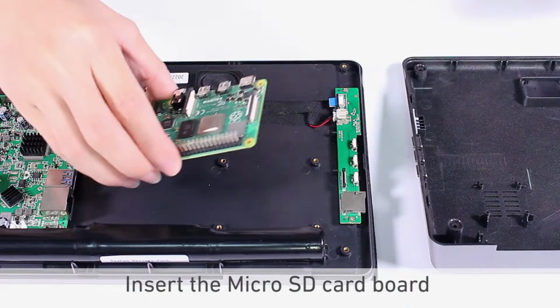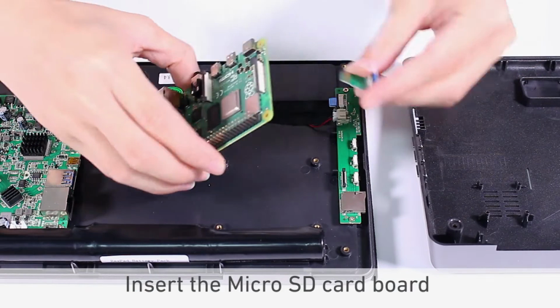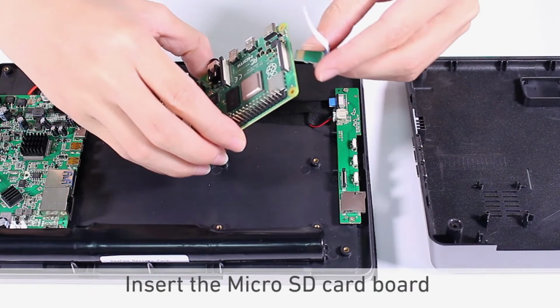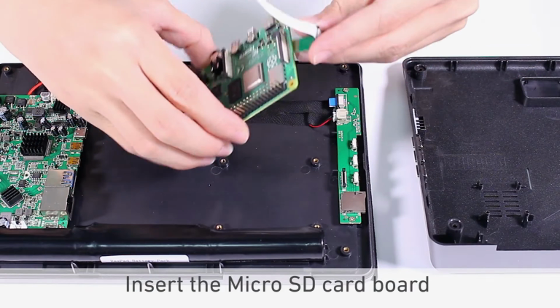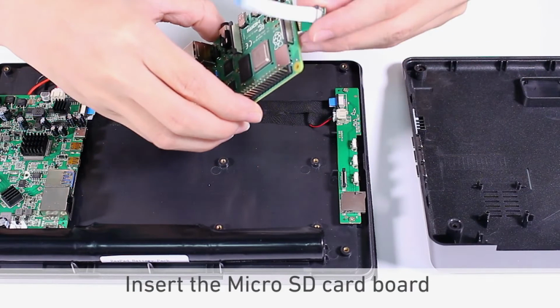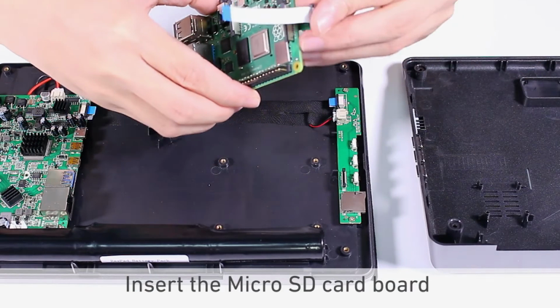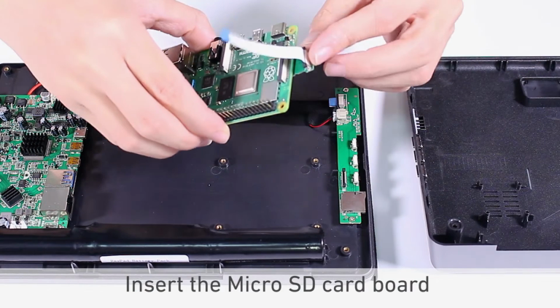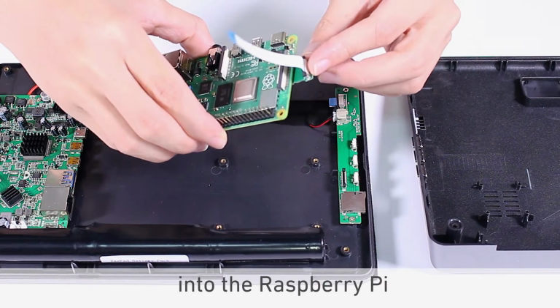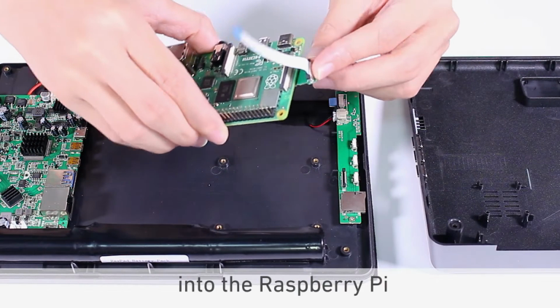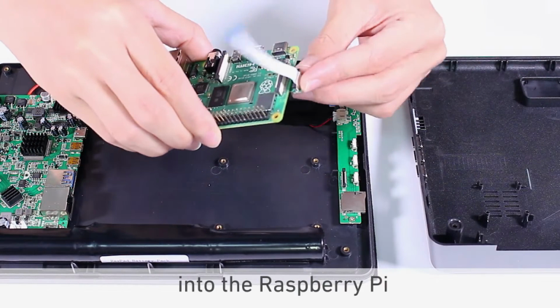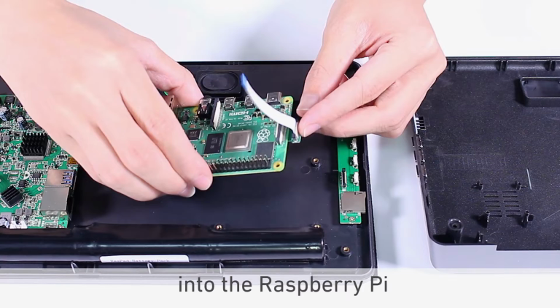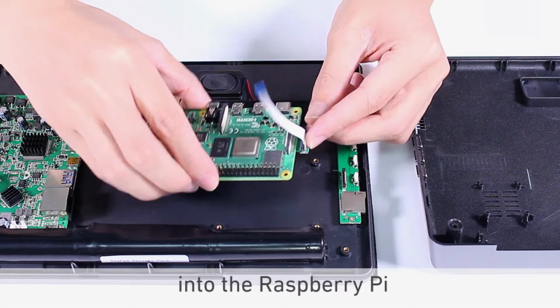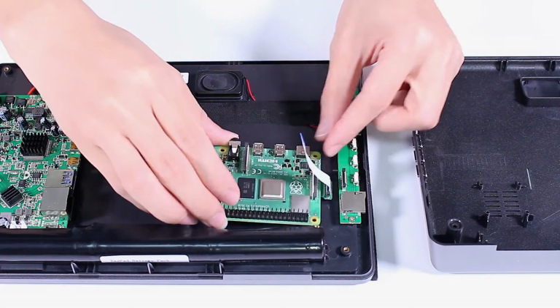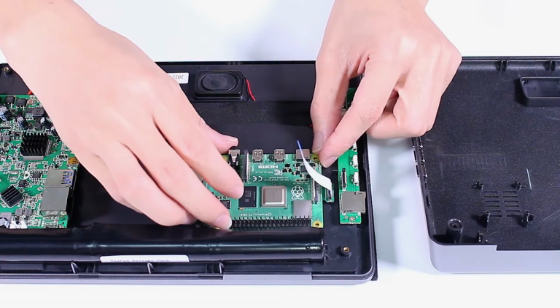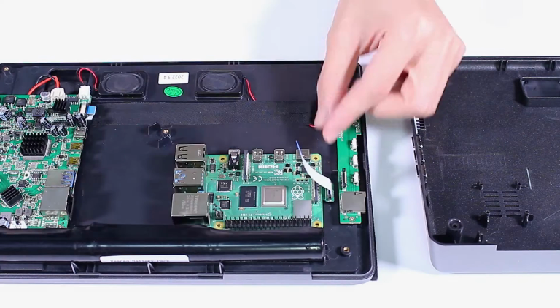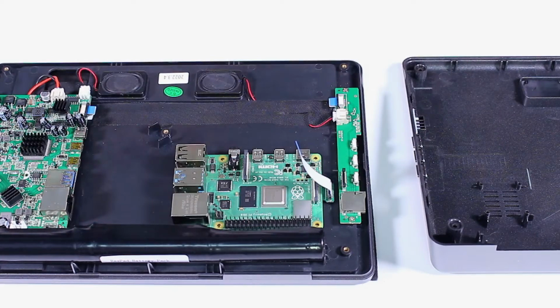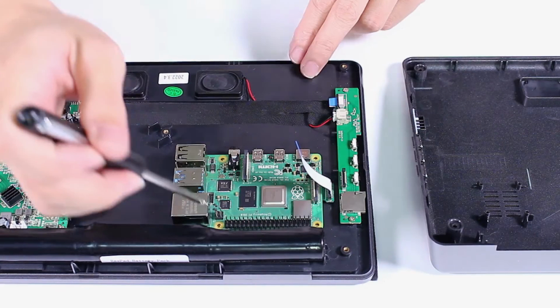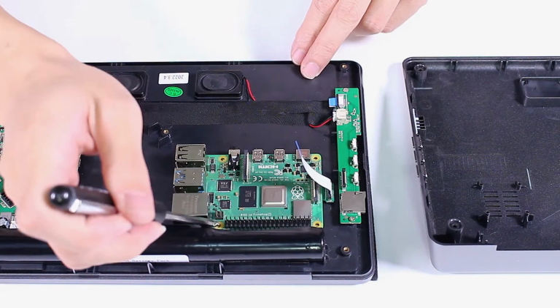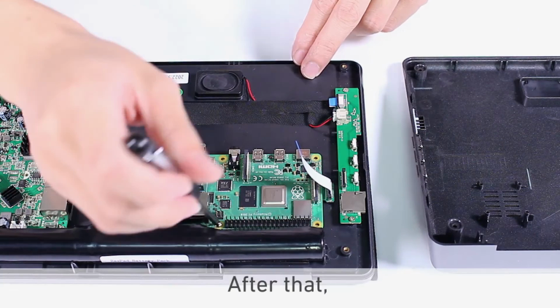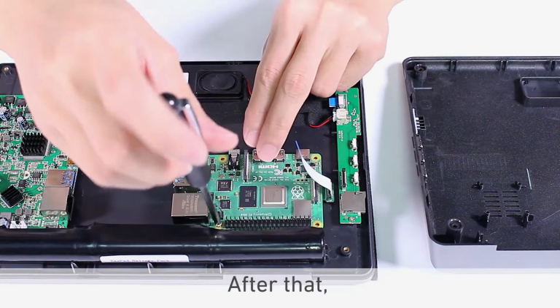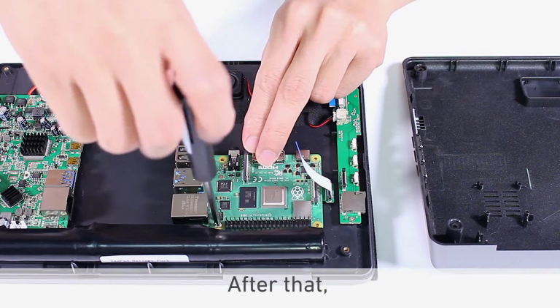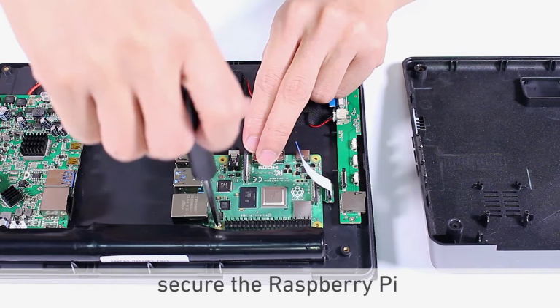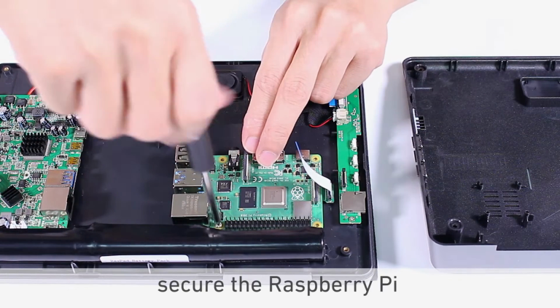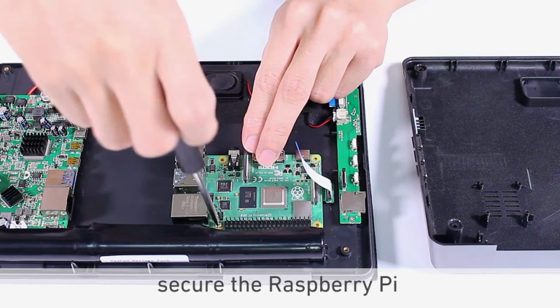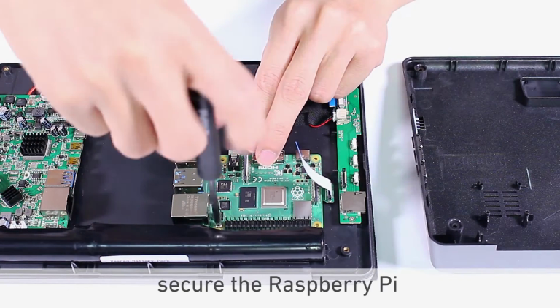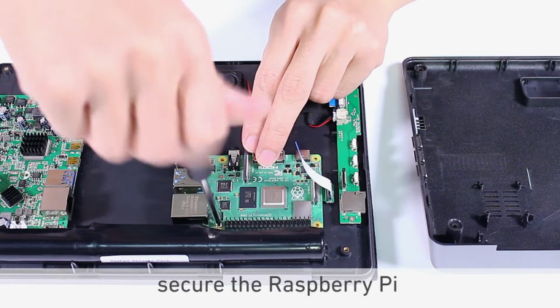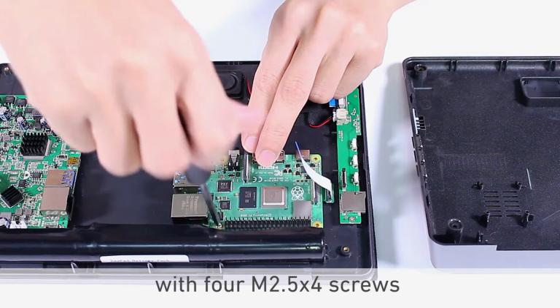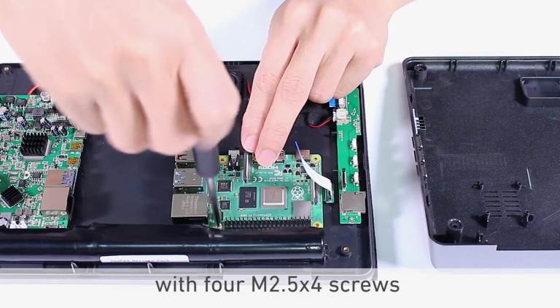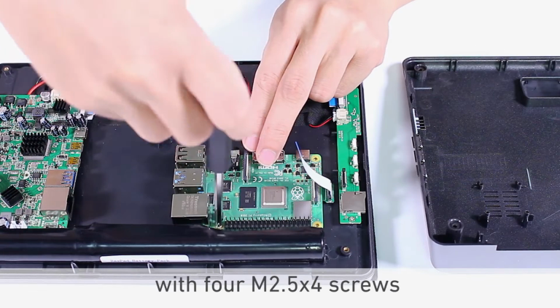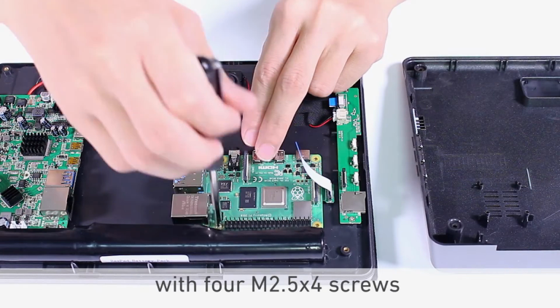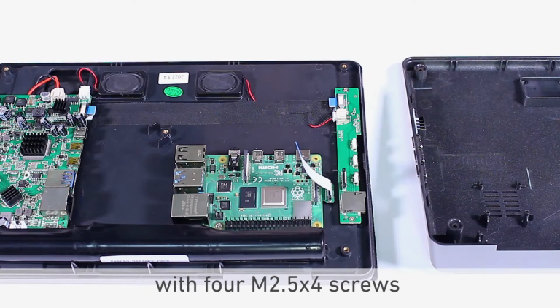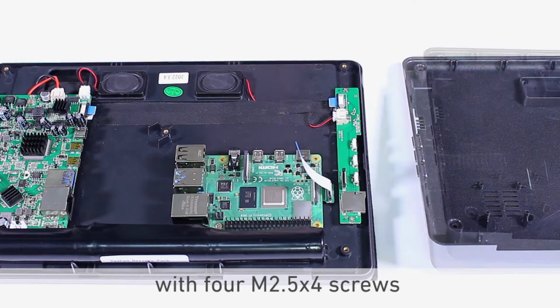Insert the micro SD card board into the Raspberry Pi. After that, secure the Raspberry Pi with 4 M2.5 by four screws.